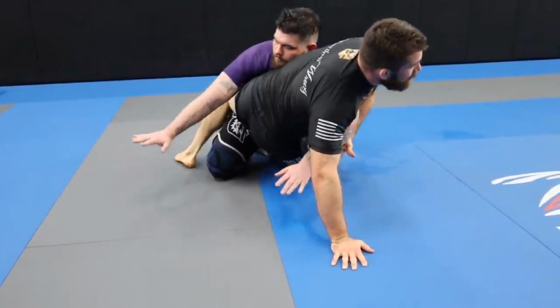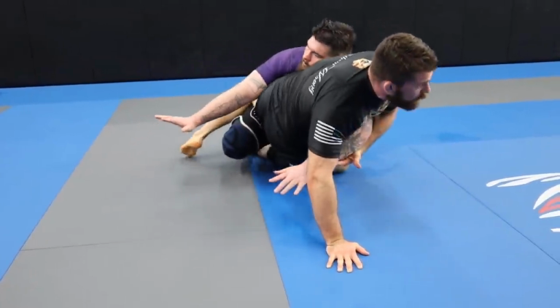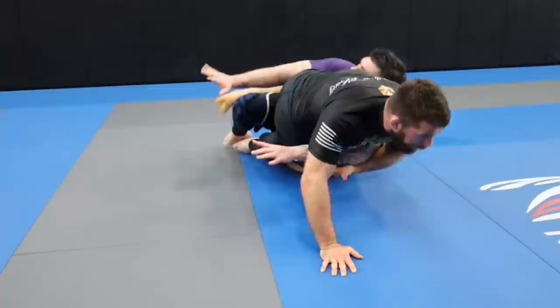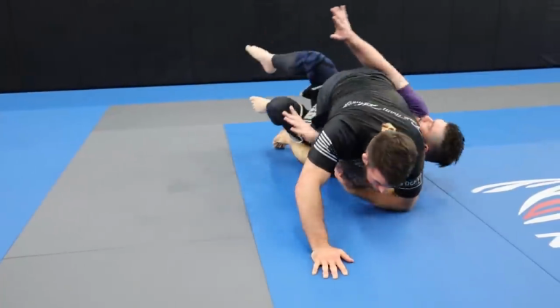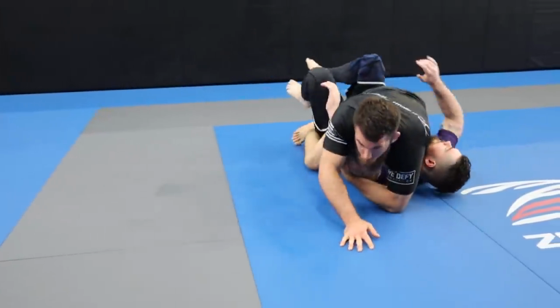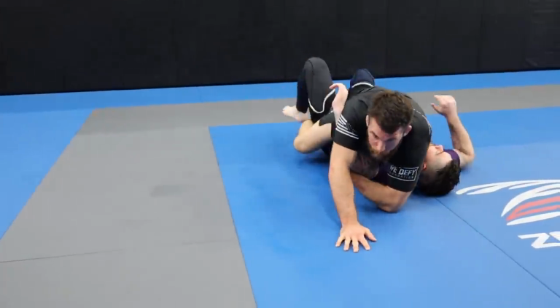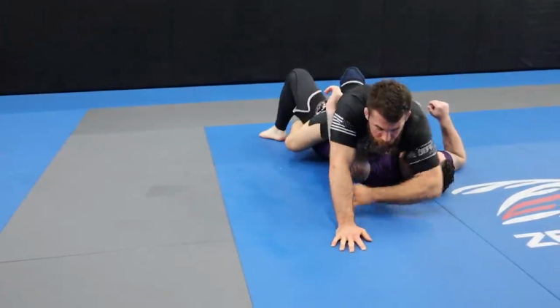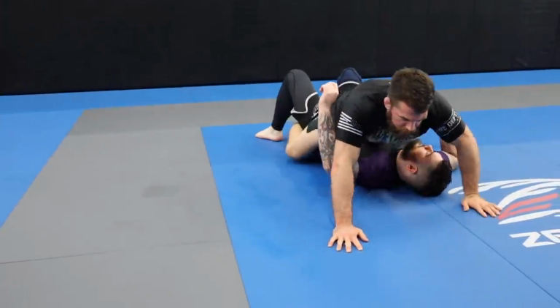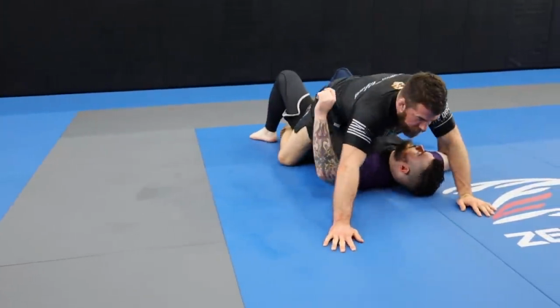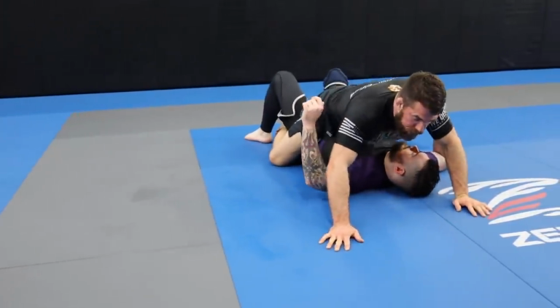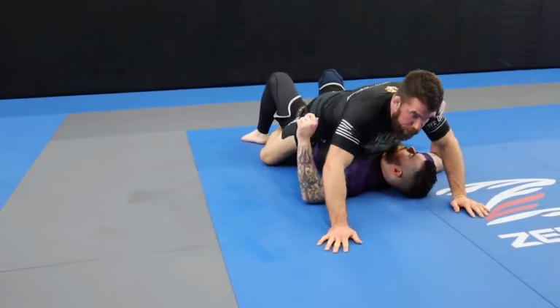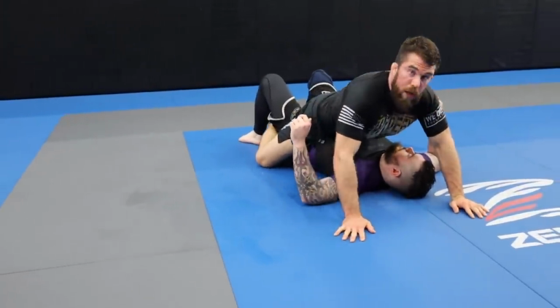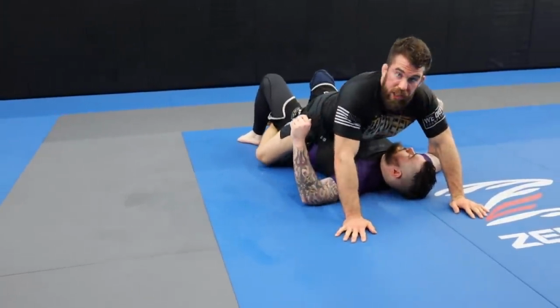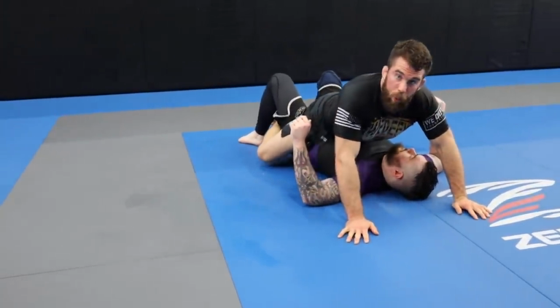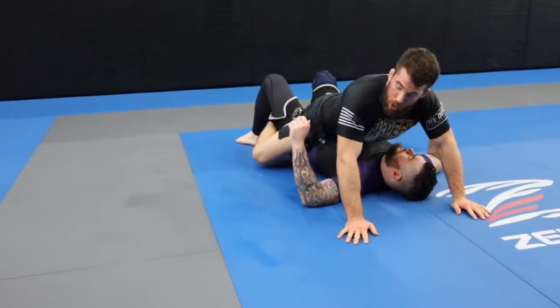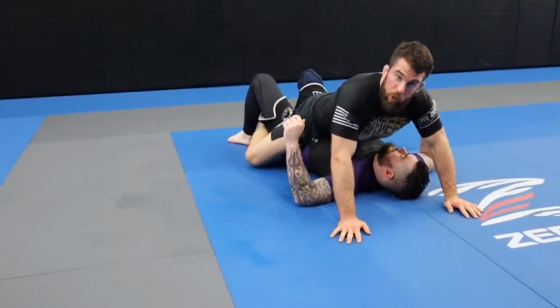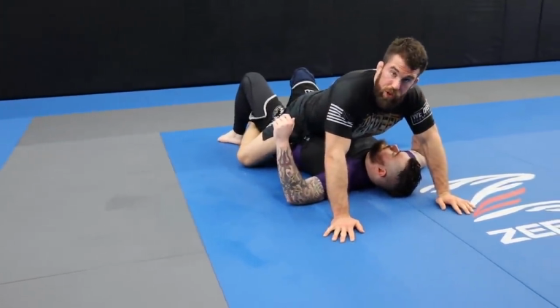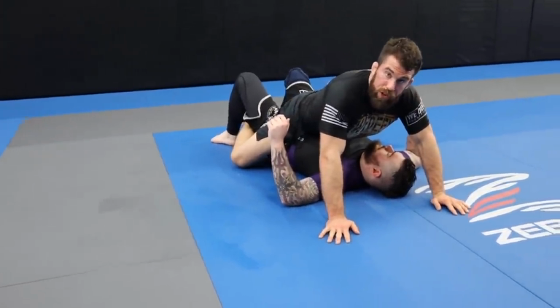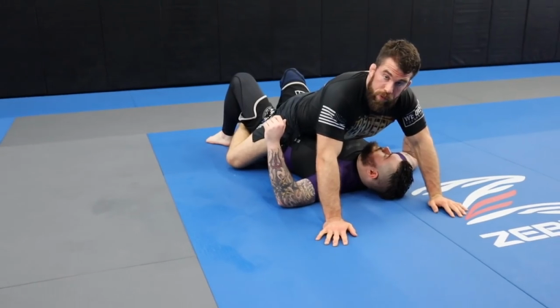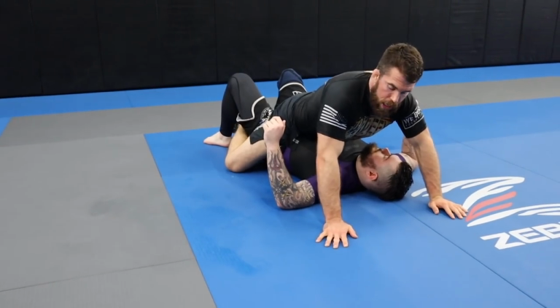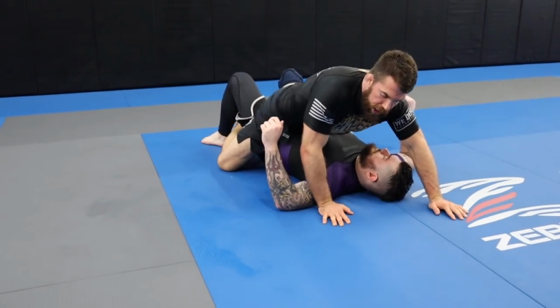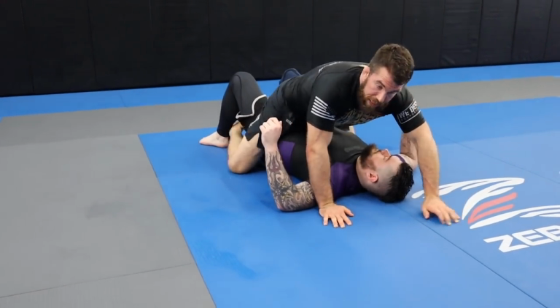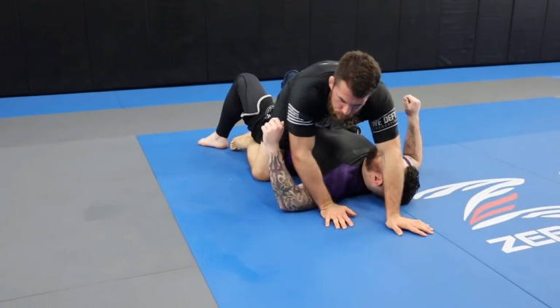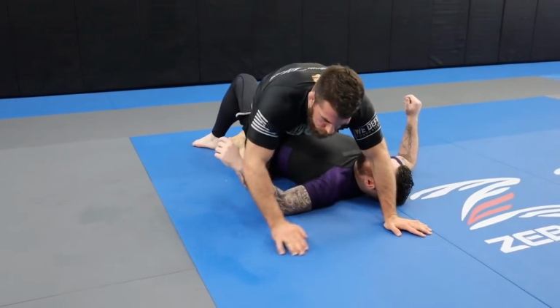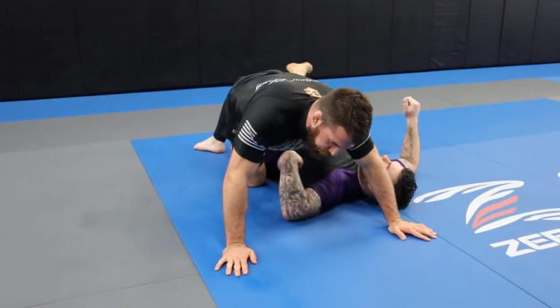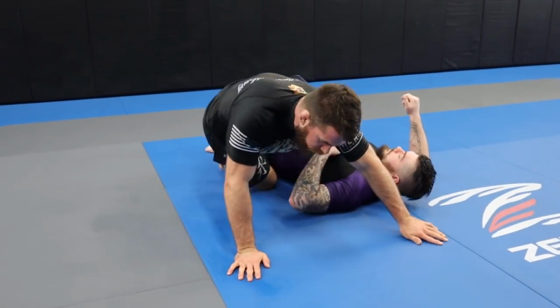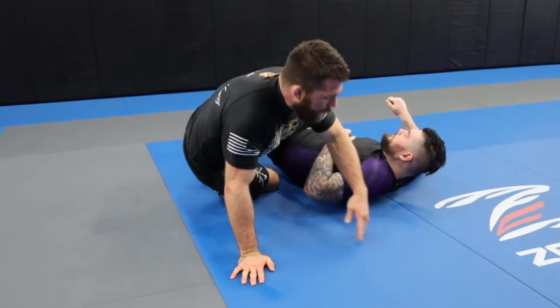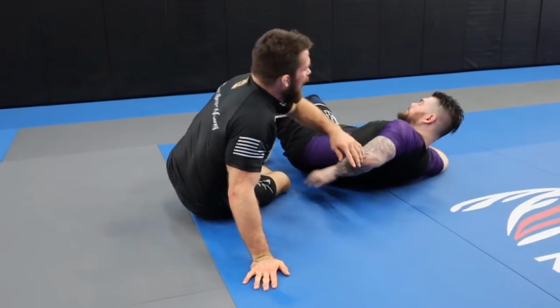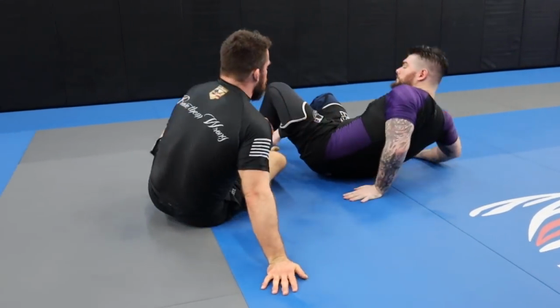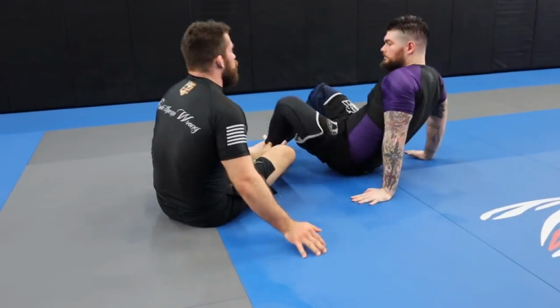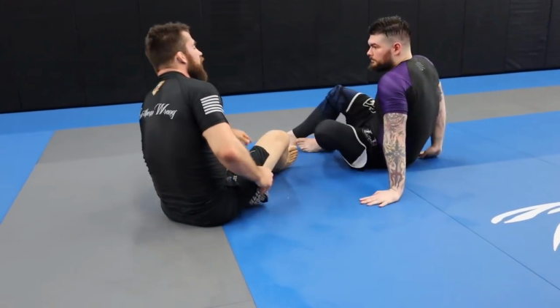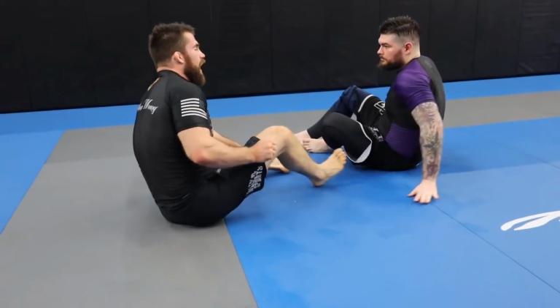Drive the hips up — boom — and once you get up here, get to the point where all of your weight is on the person. That's the basic Kimura sweep.